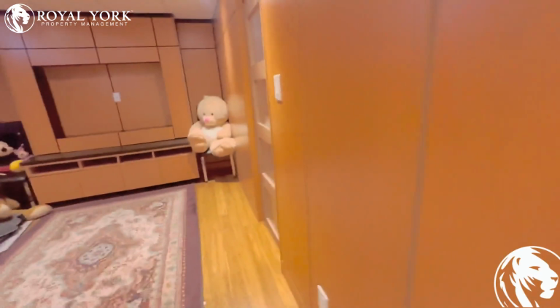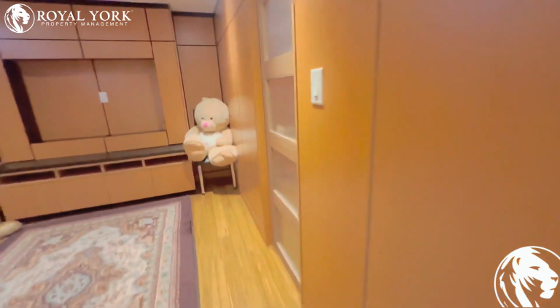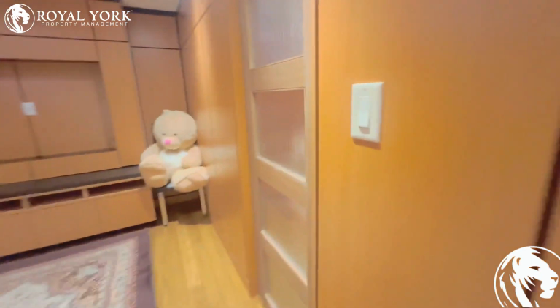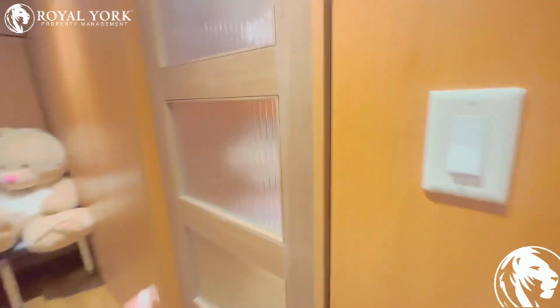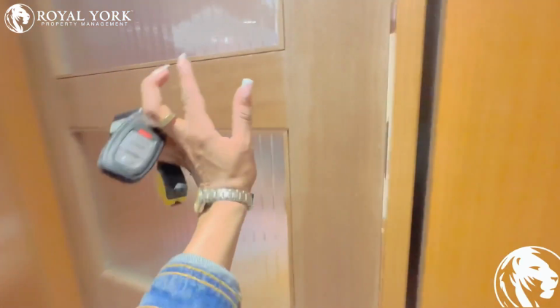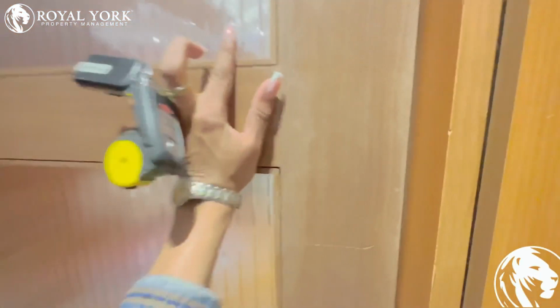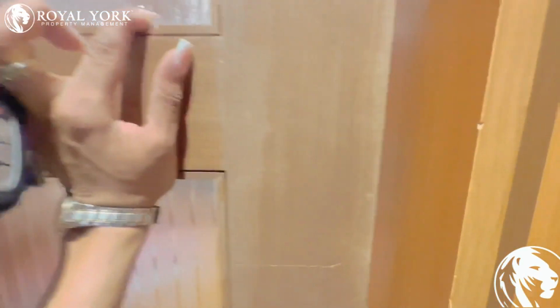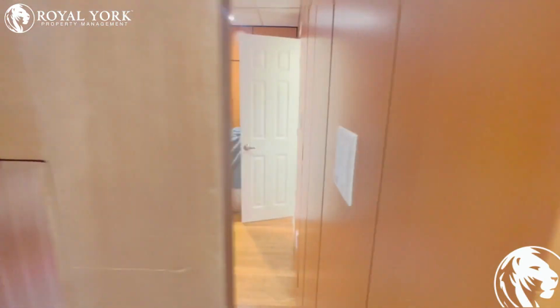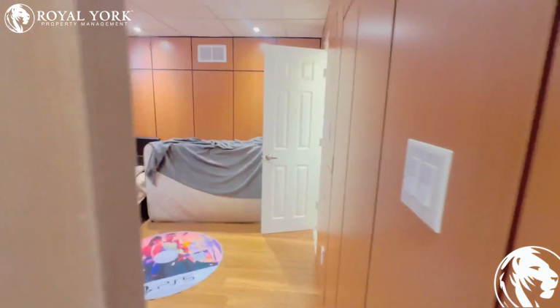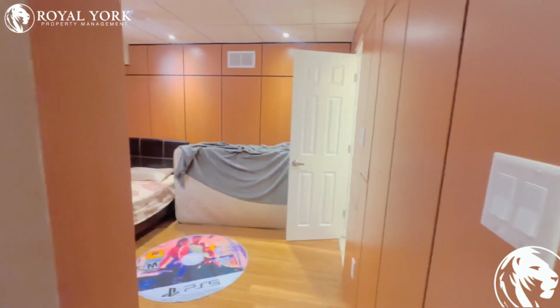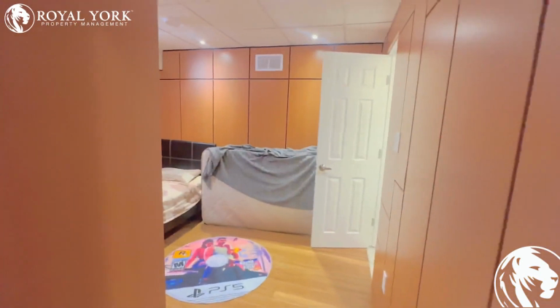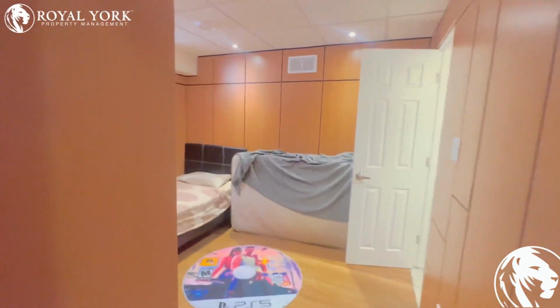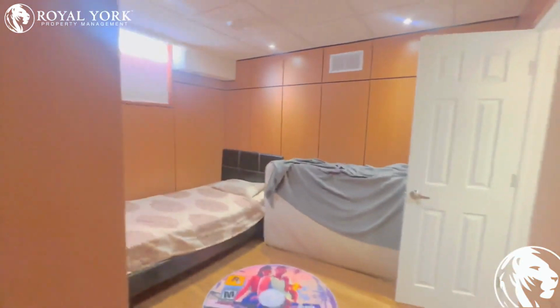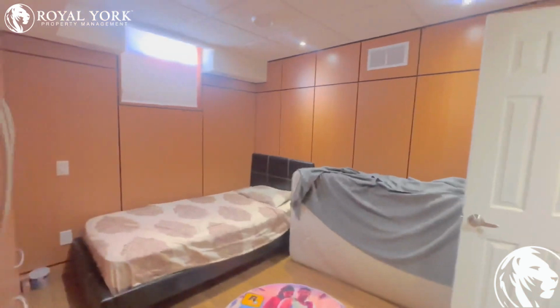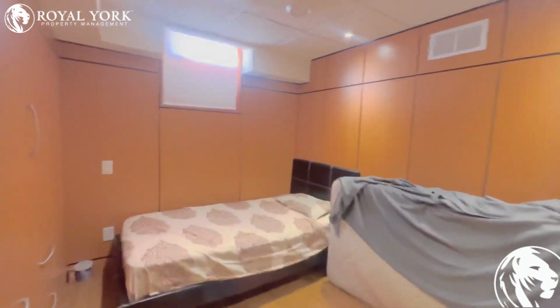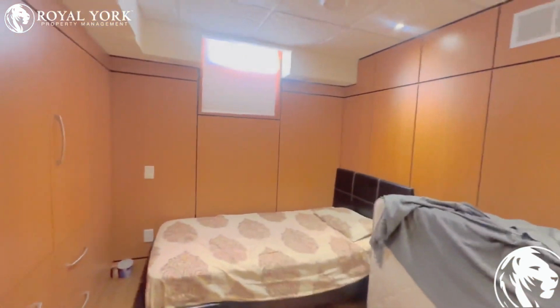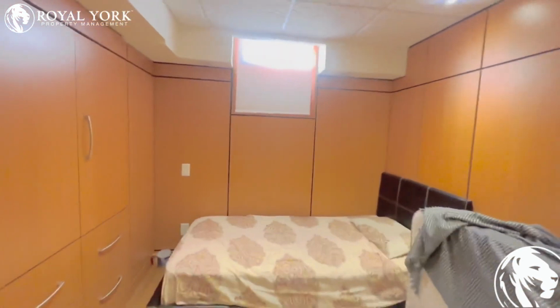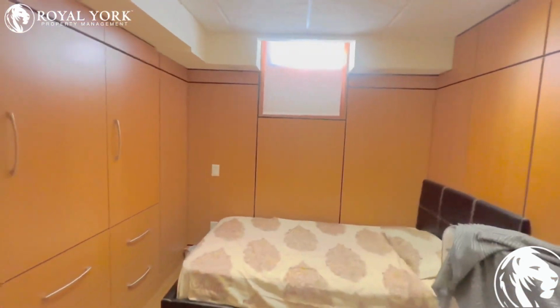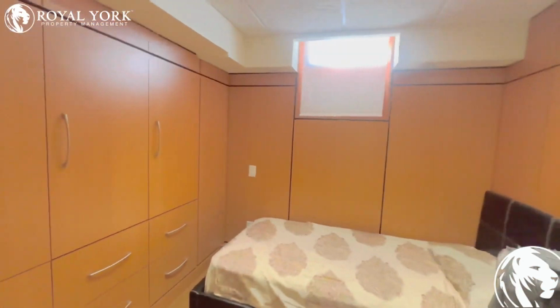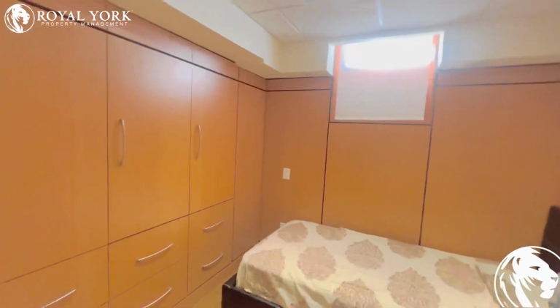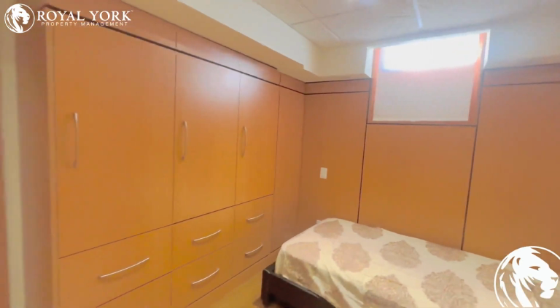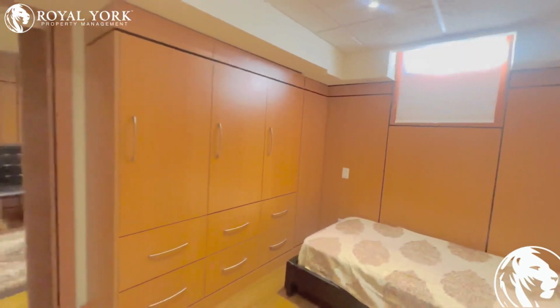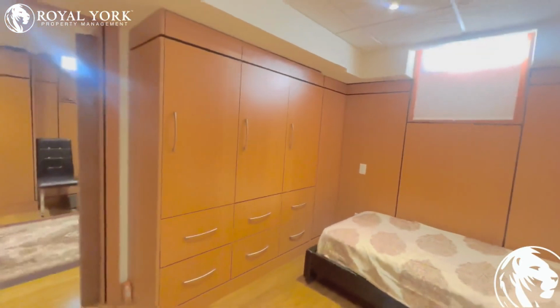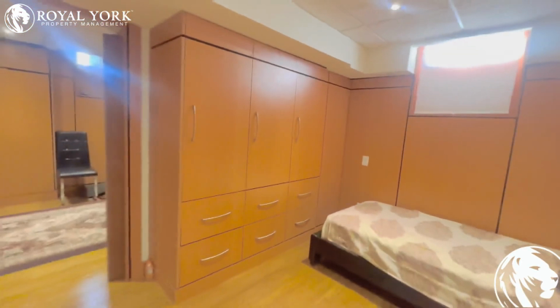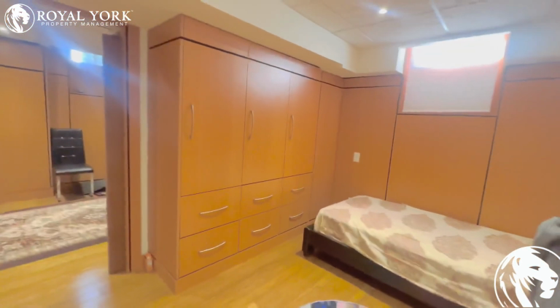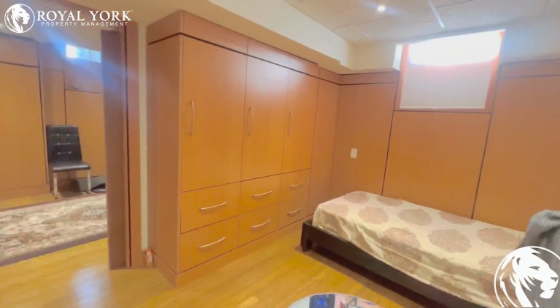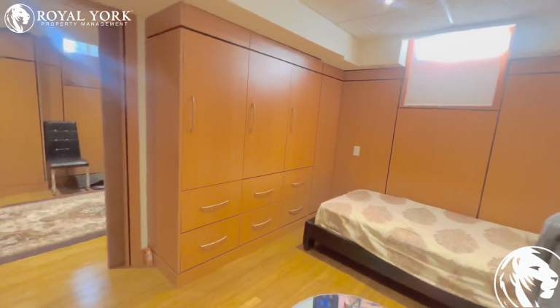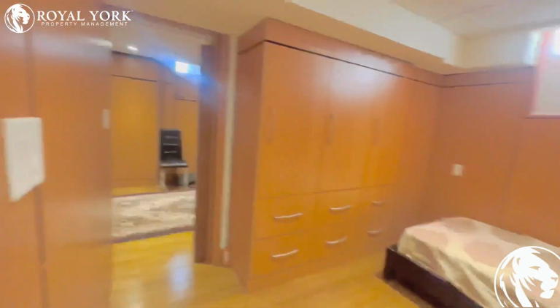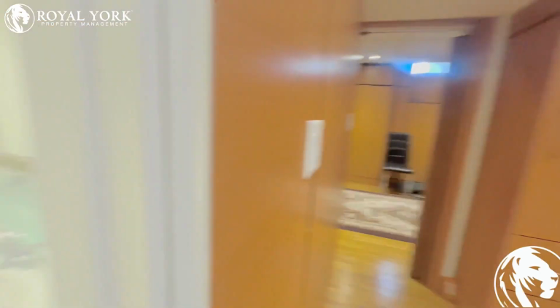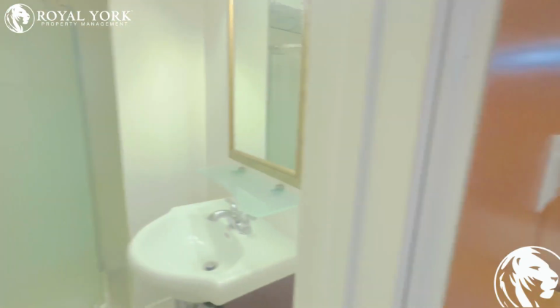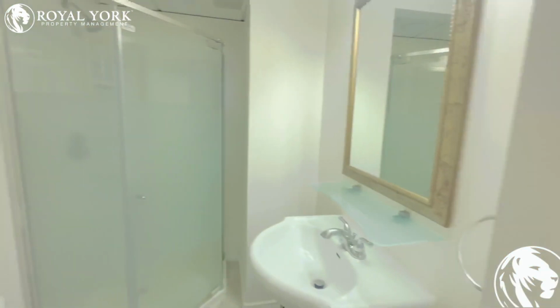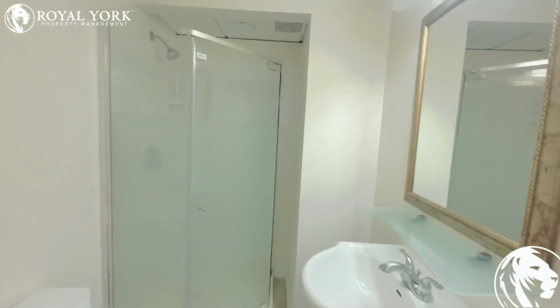And let's go check out the bedroom, with a built-in closet and an en-suite bathroom.